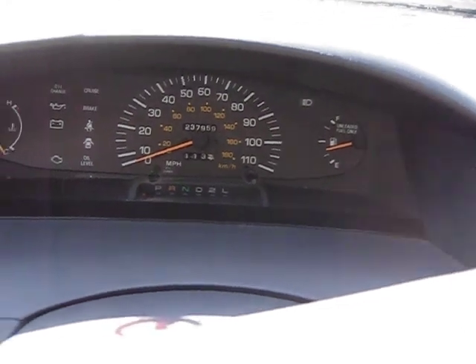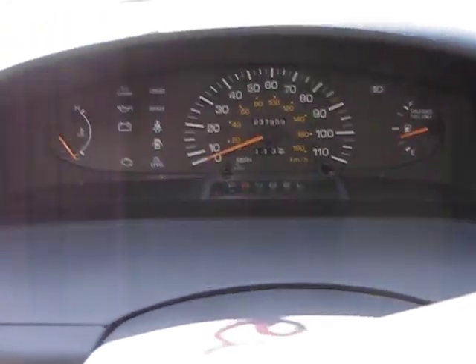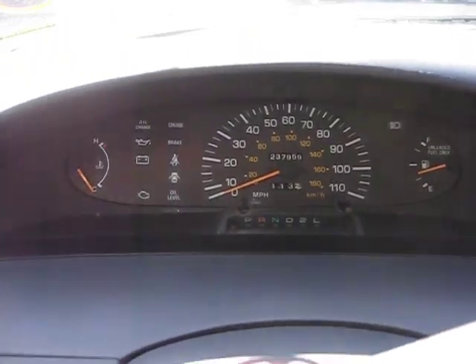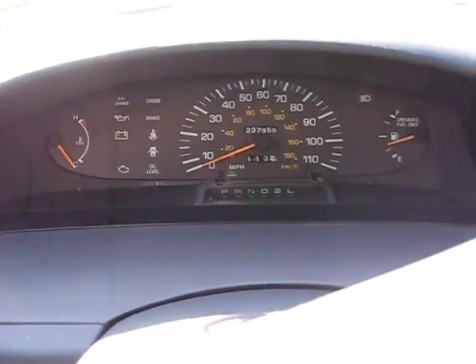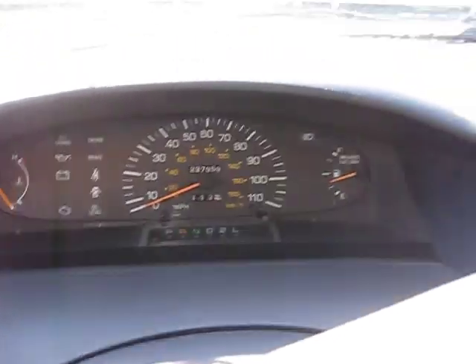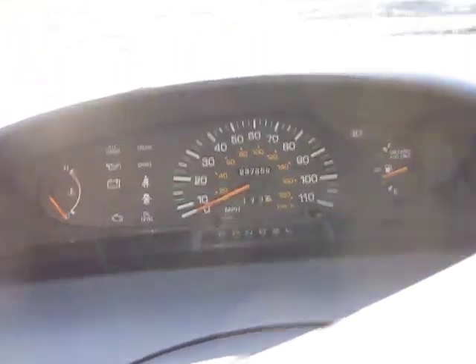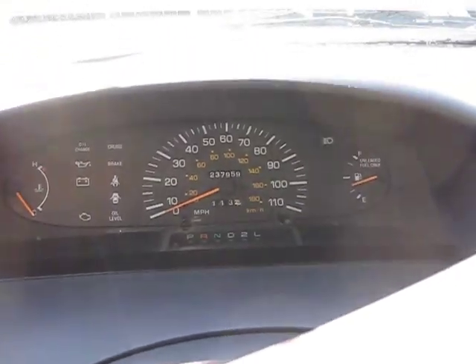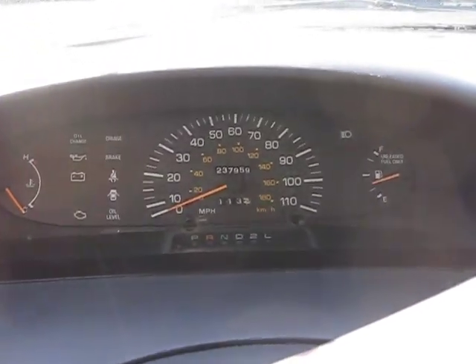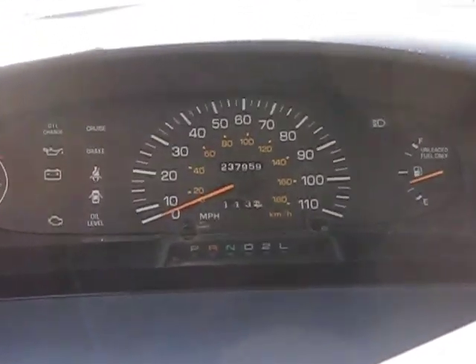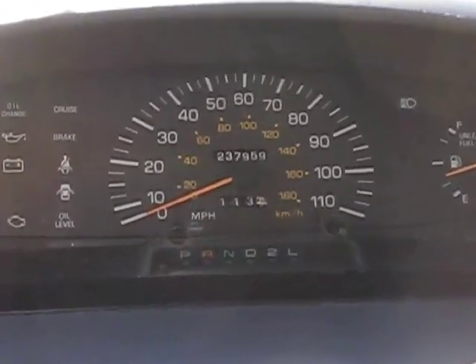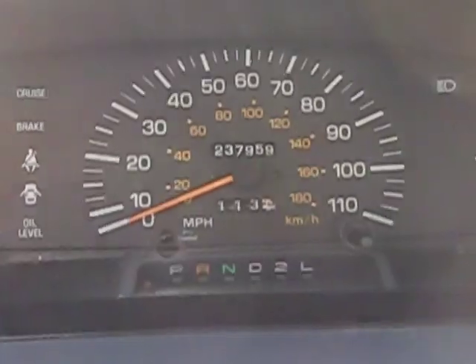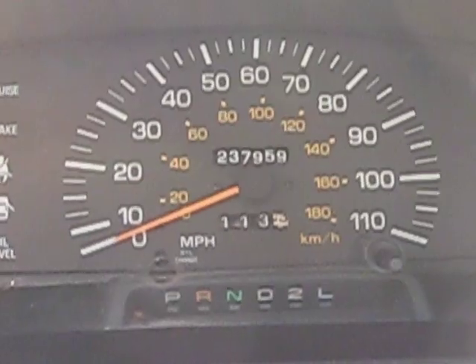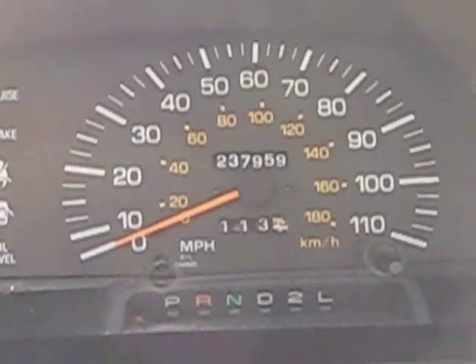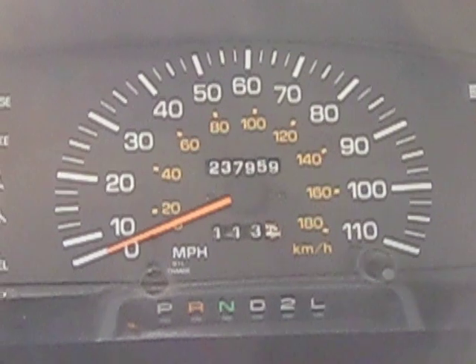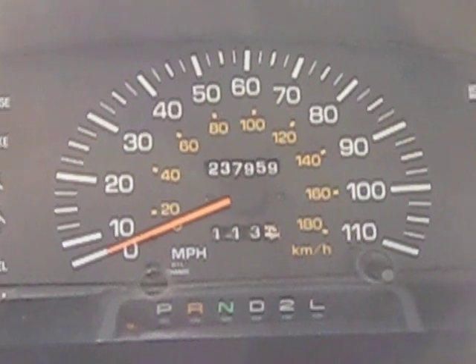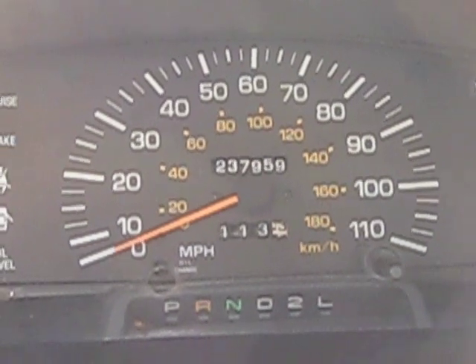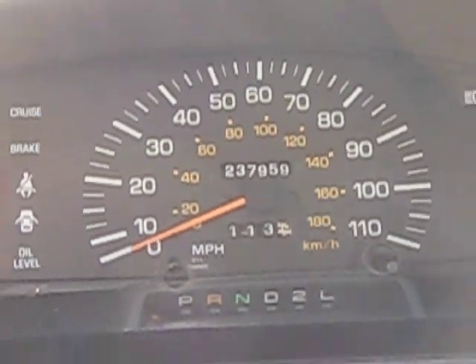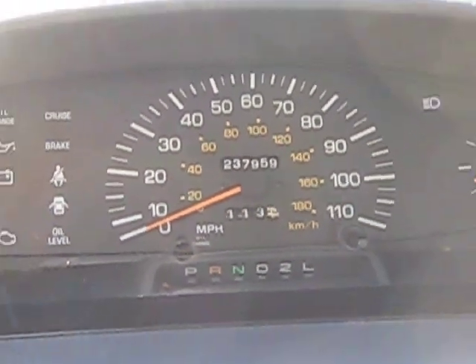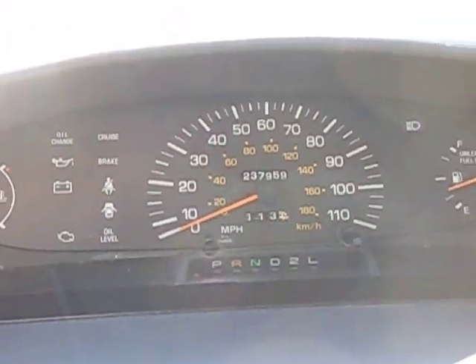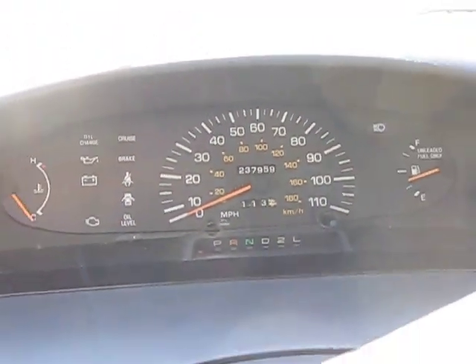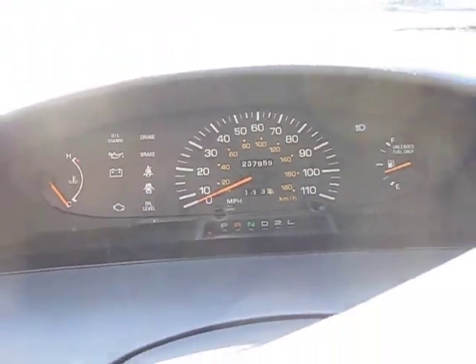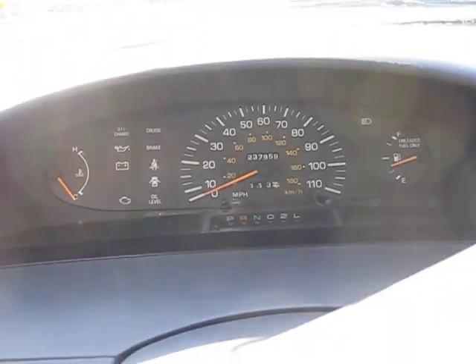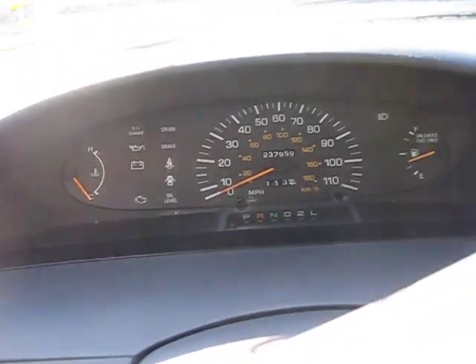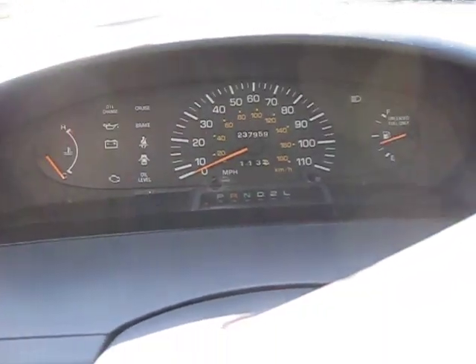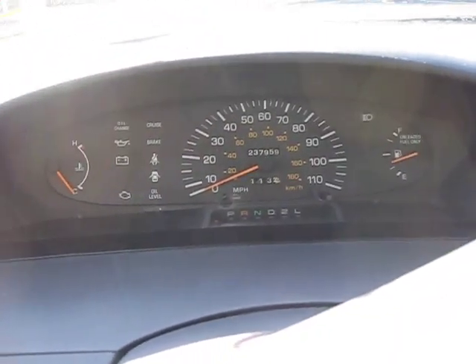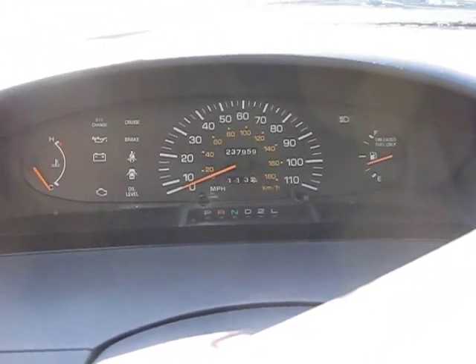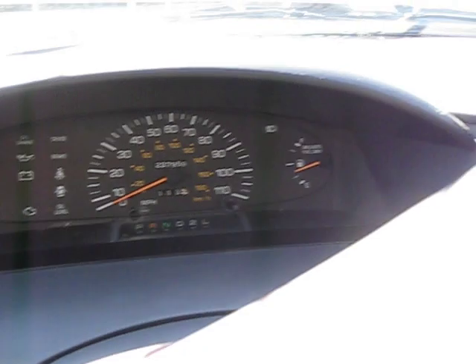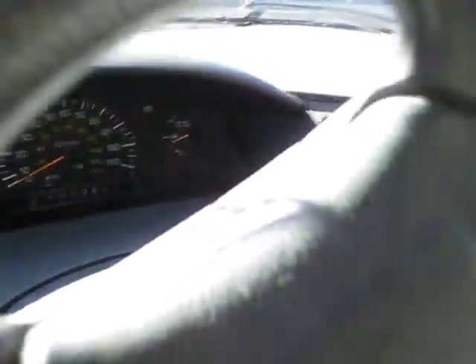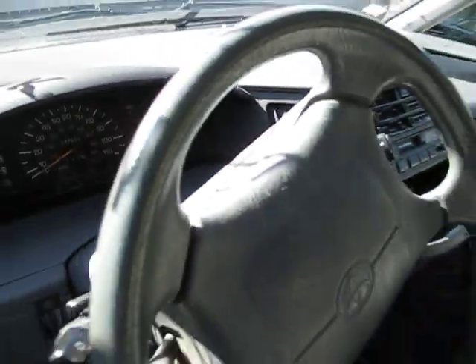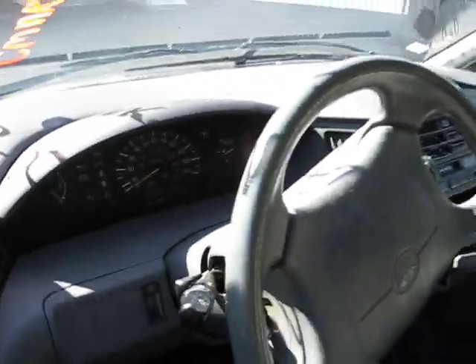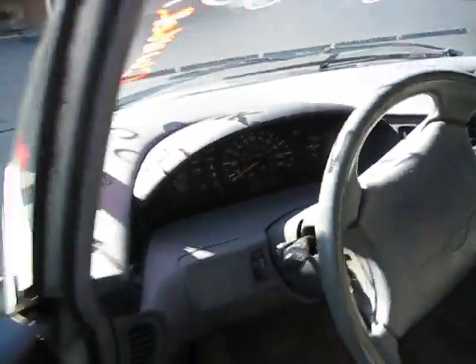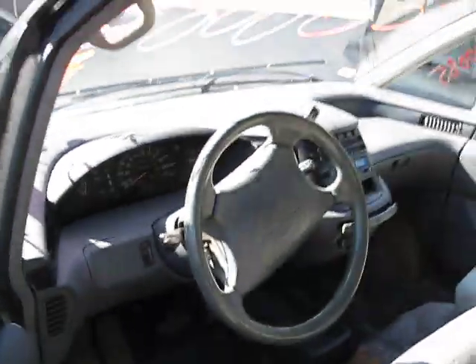This vehicle currently has 237,000 miles, as you can see here. We purchased this vehicle from one of our local dealers via the Cash for Clunkers program.